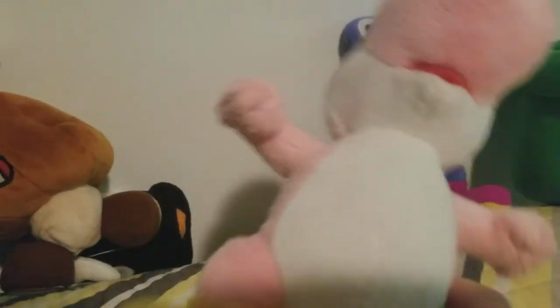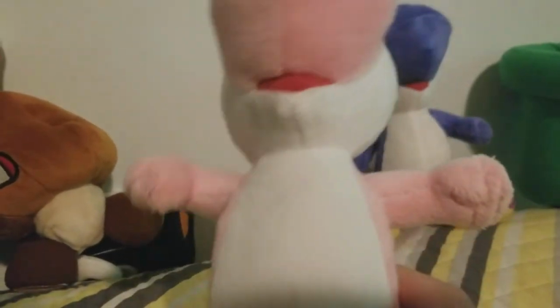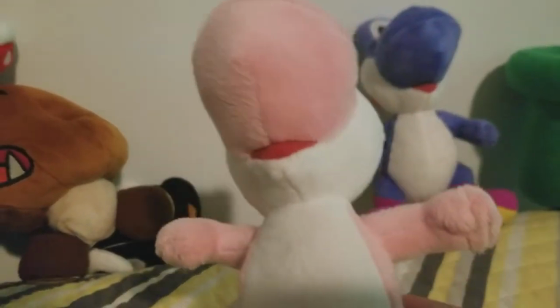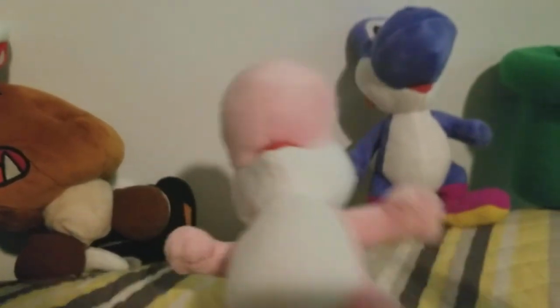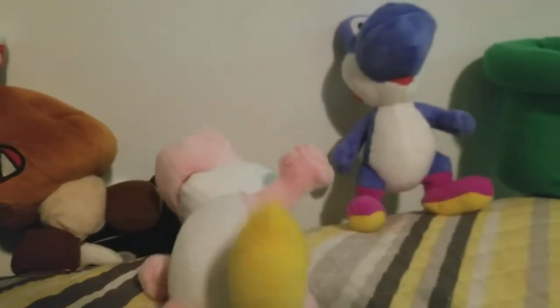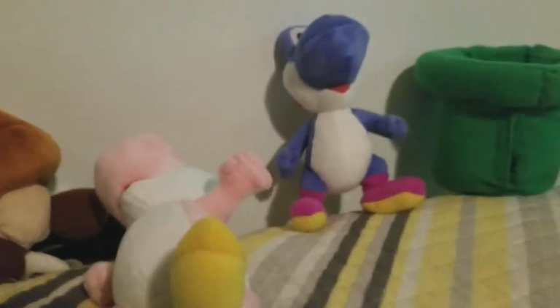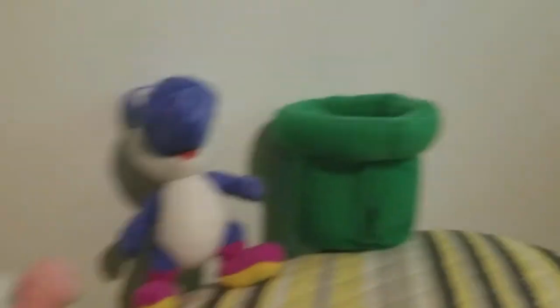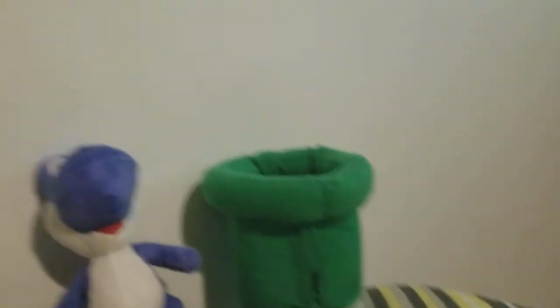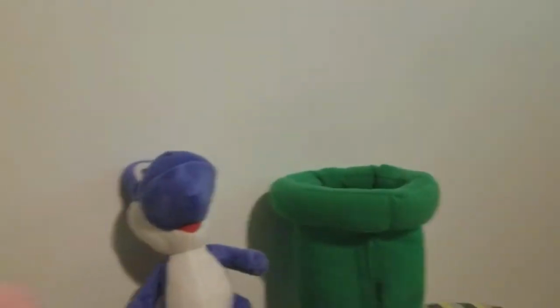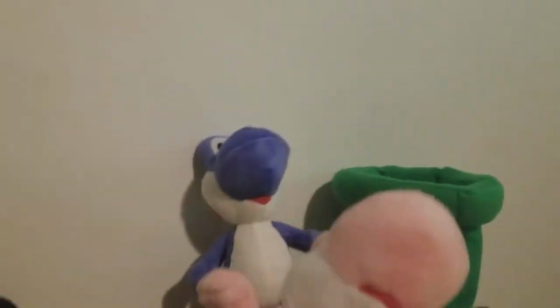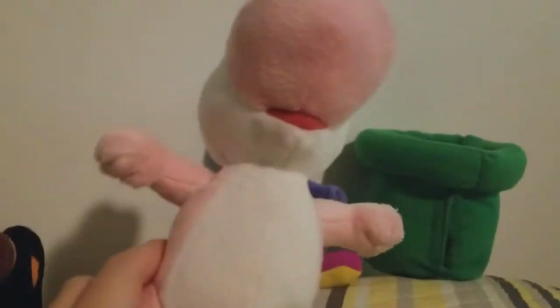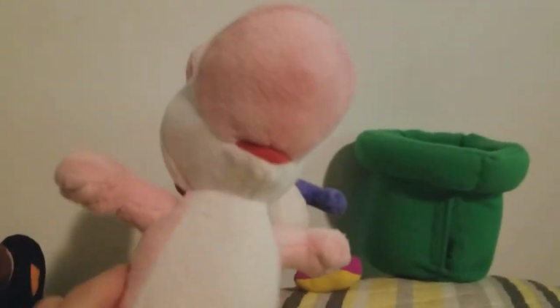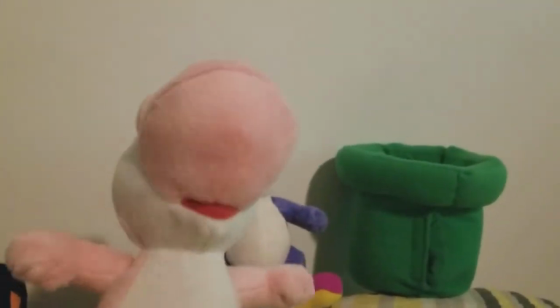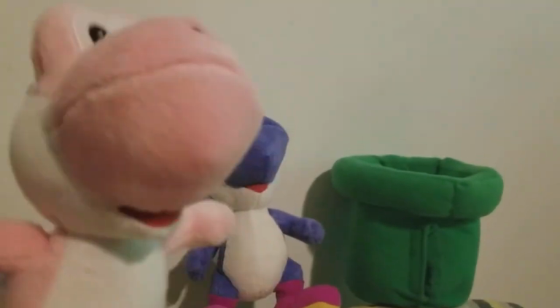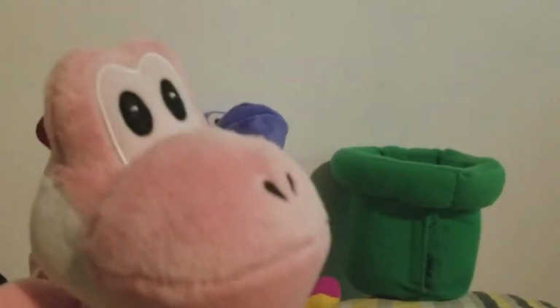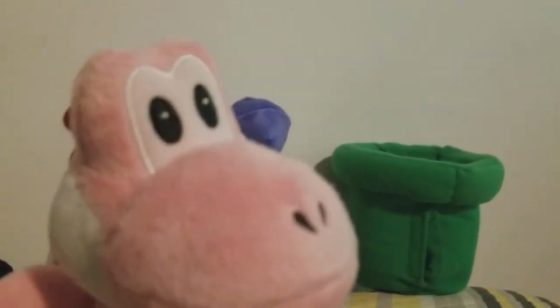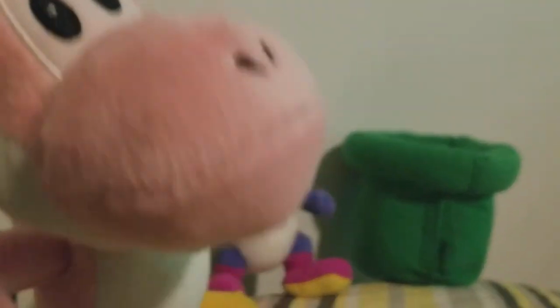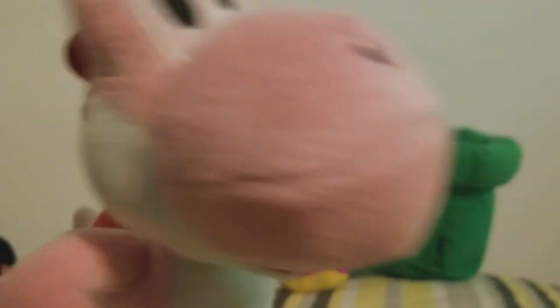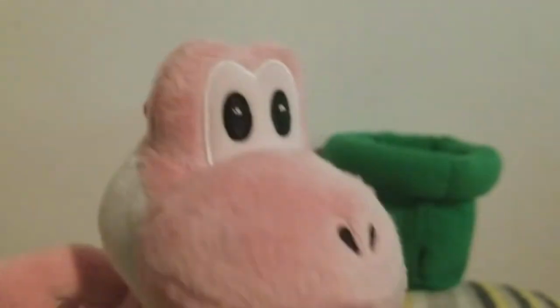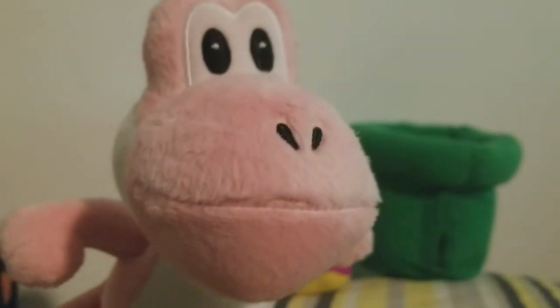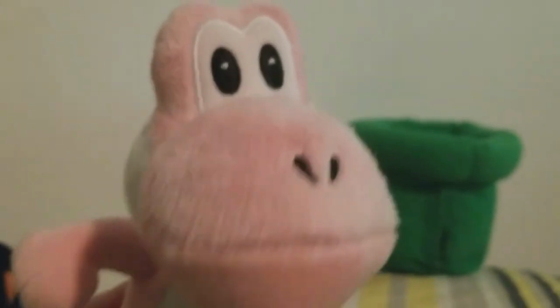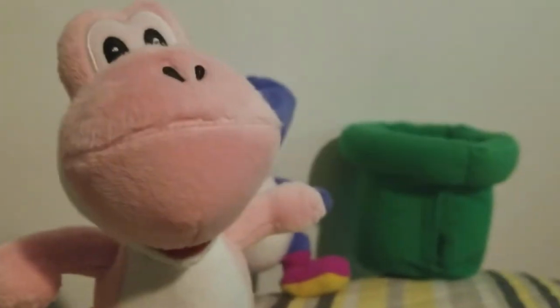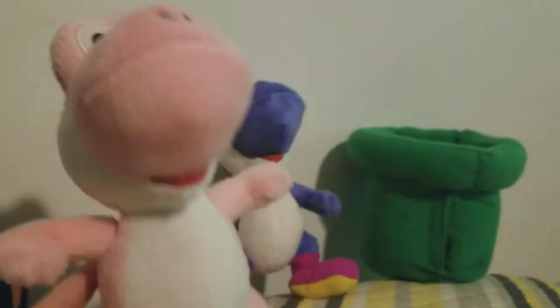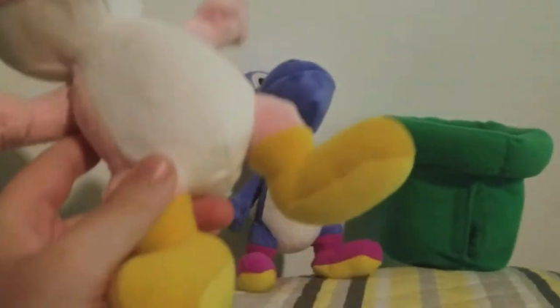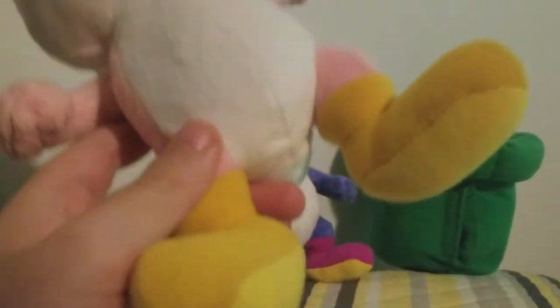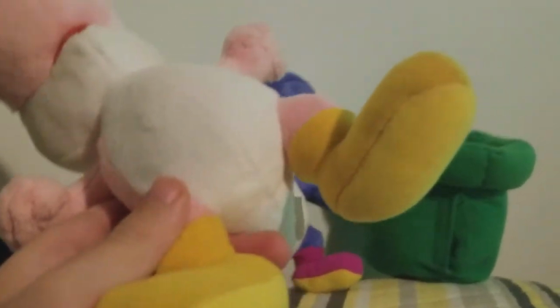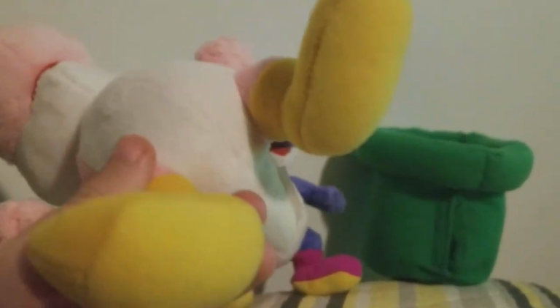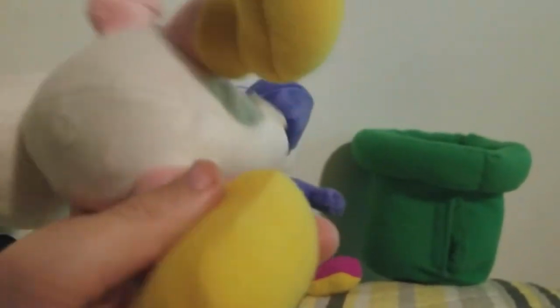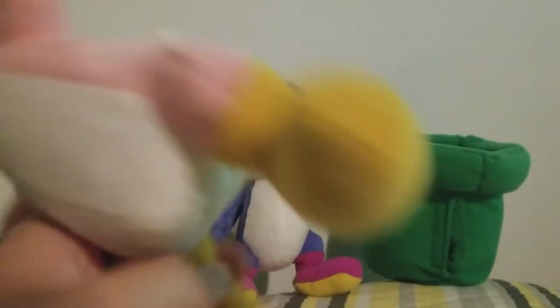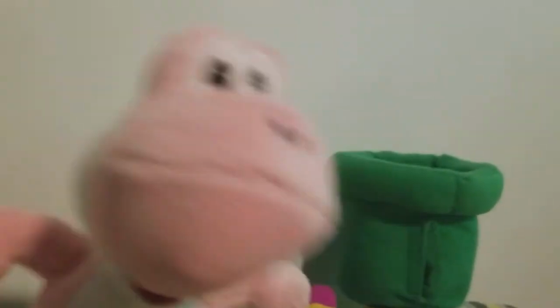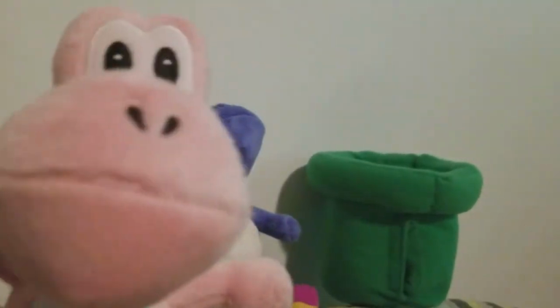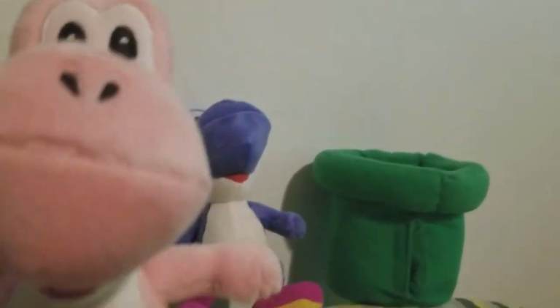This is the Pink Yoshi. Very good plush other than he can't stand up — I don't like that.